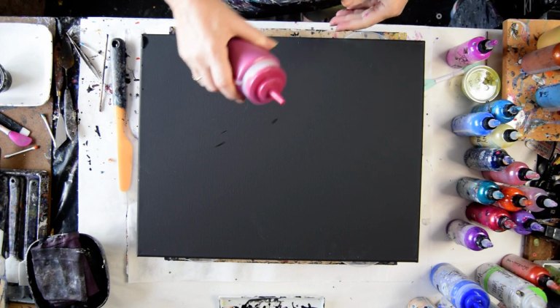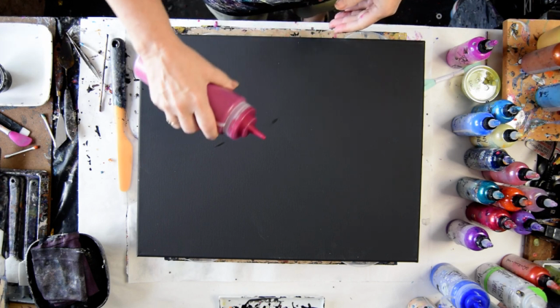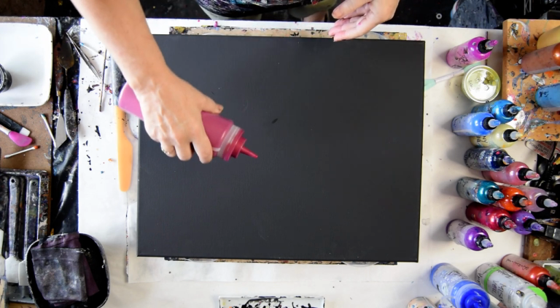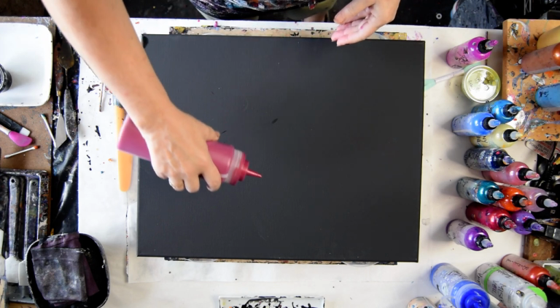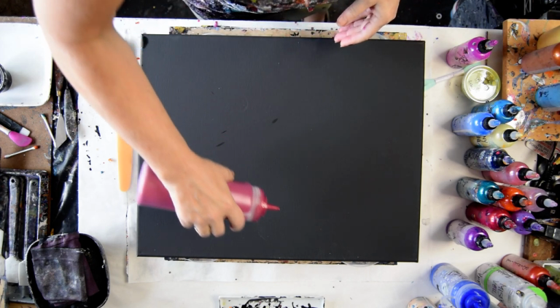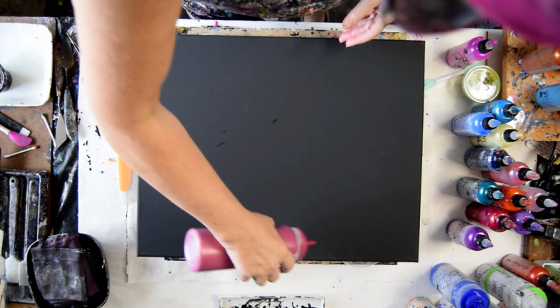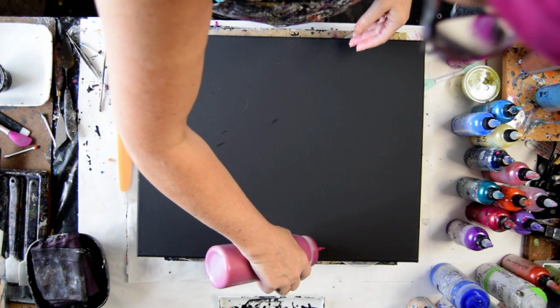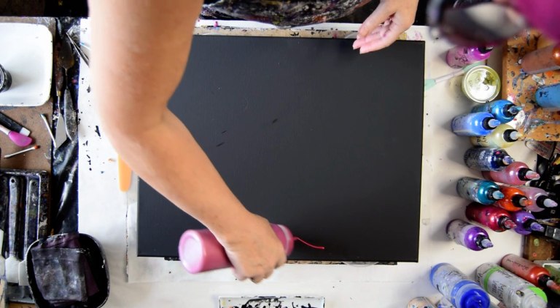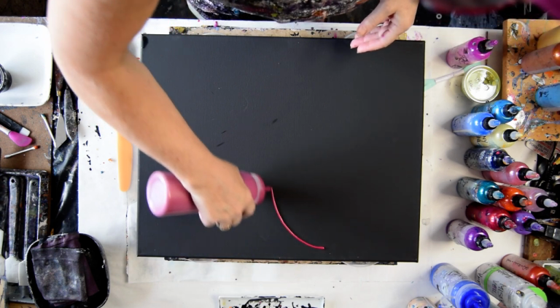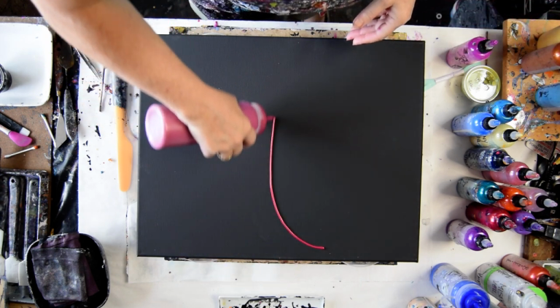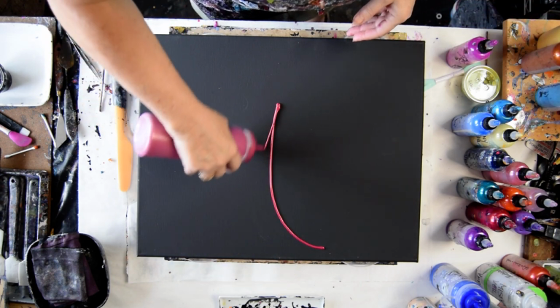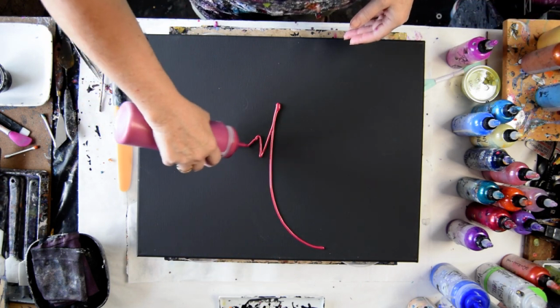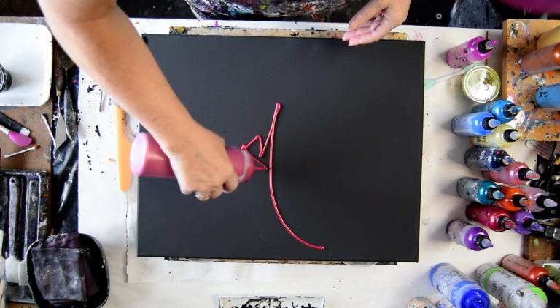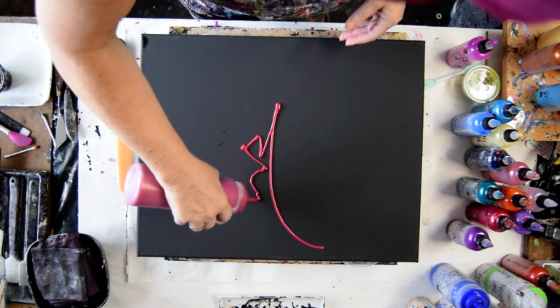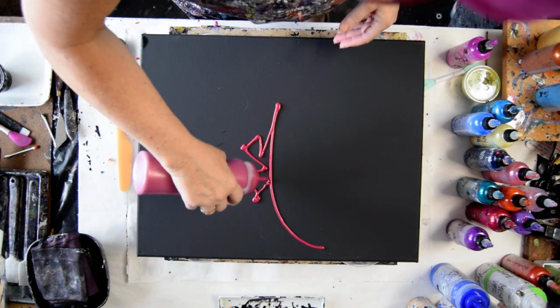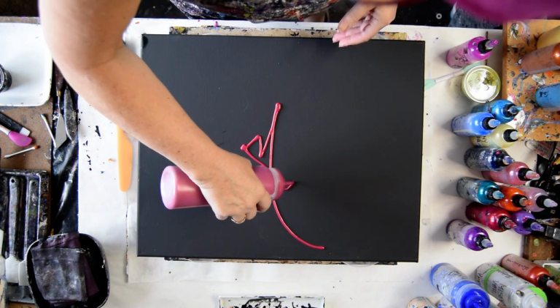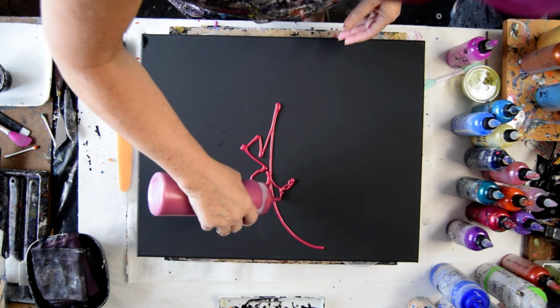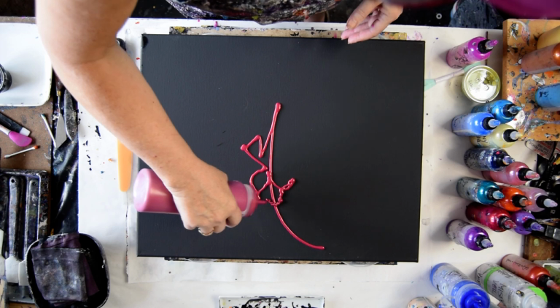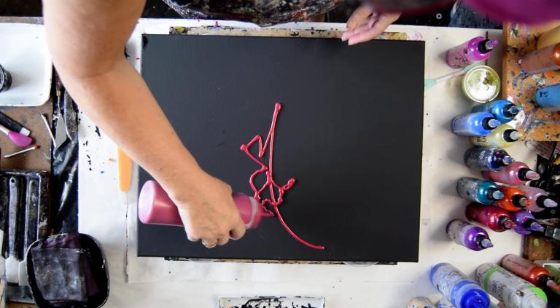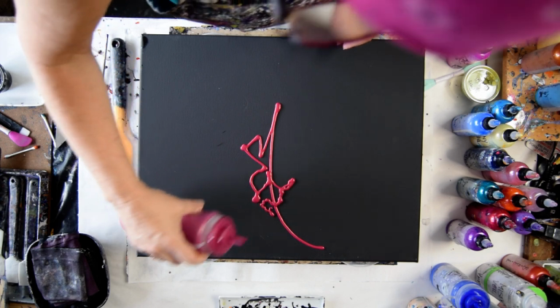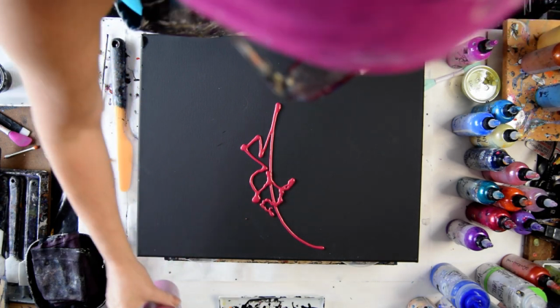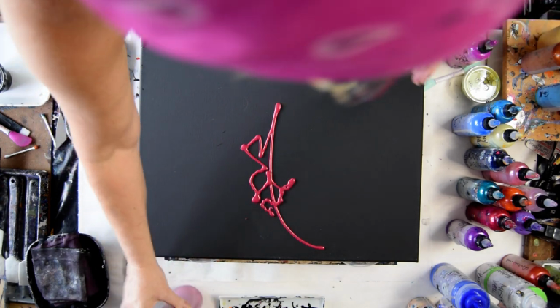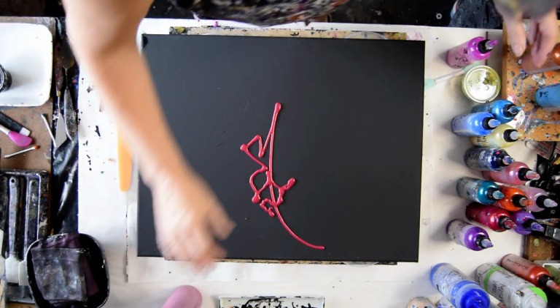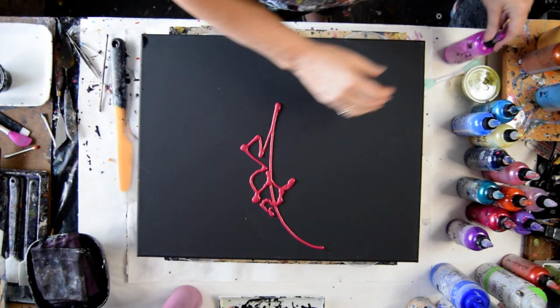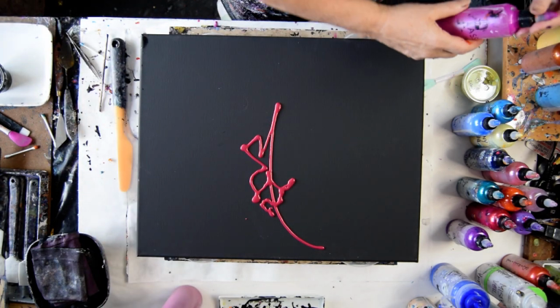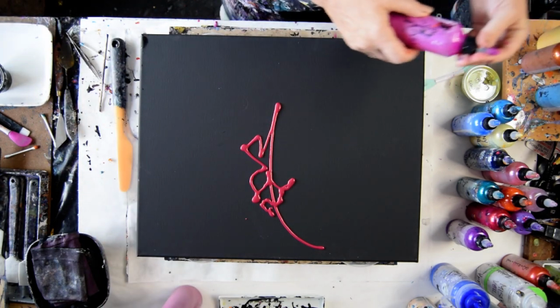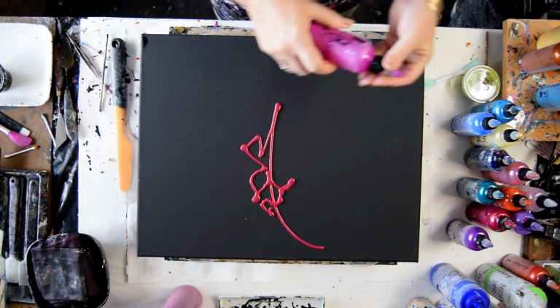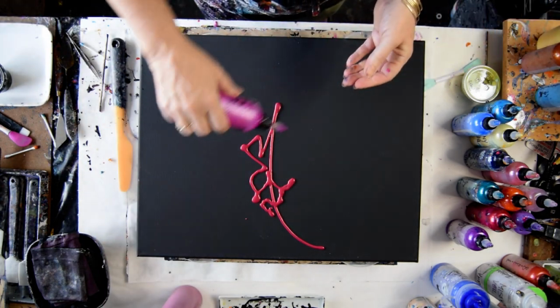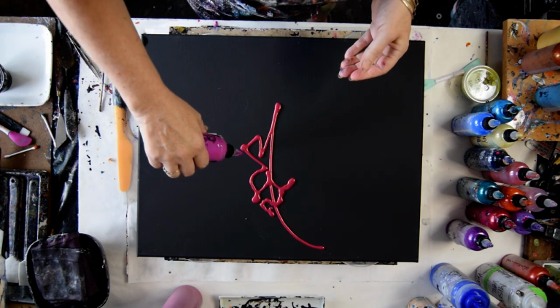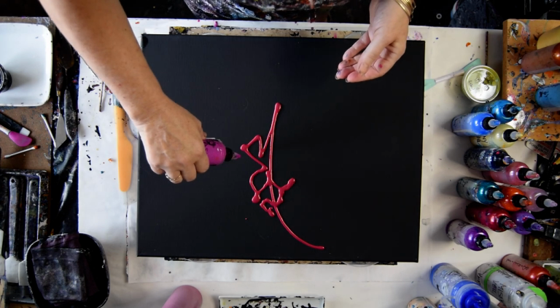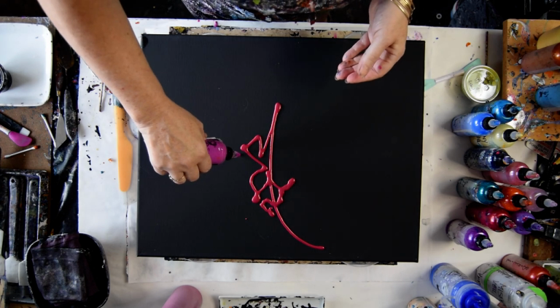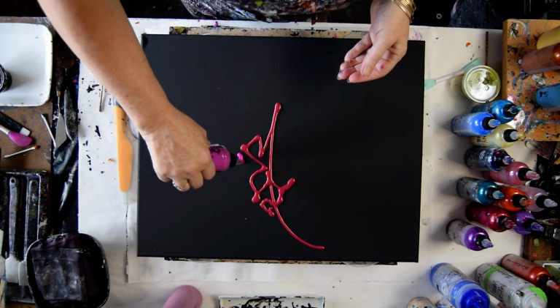Look for that 20% off coupon code underneath the video. I'm just interested in playing. I'm going to put some colors down. This is a primary element pigment powder. This is Passion.